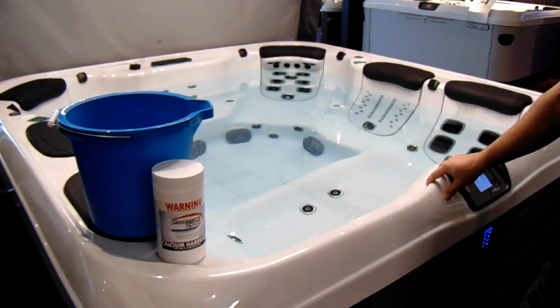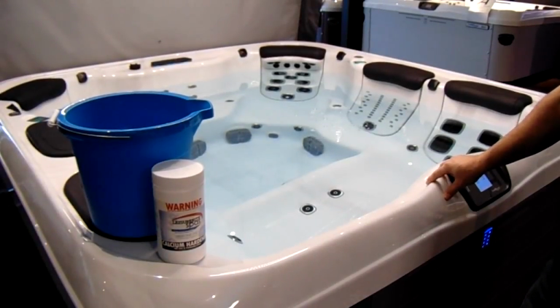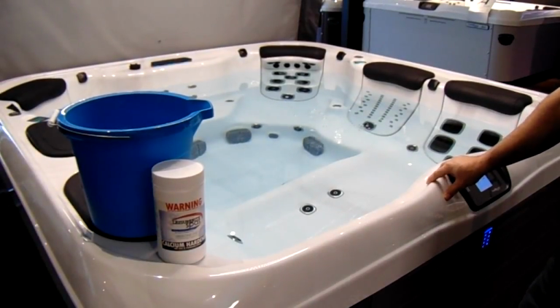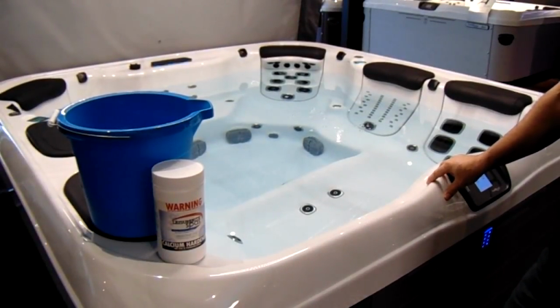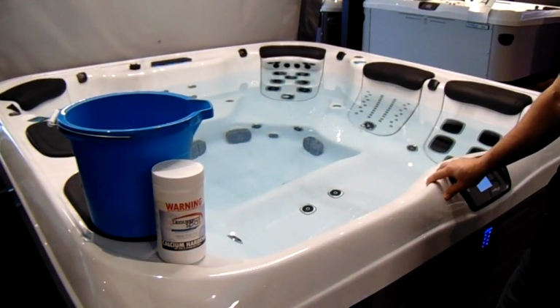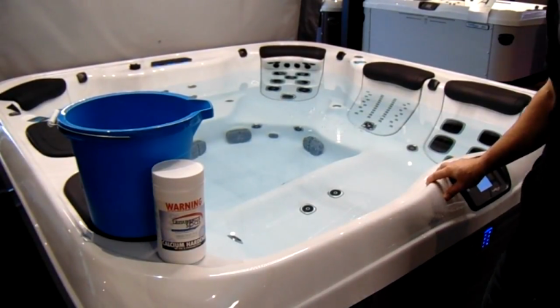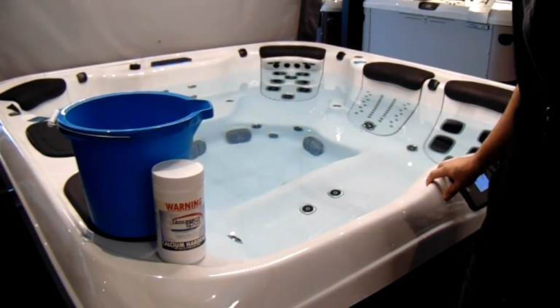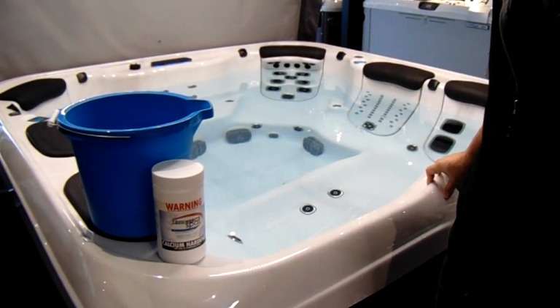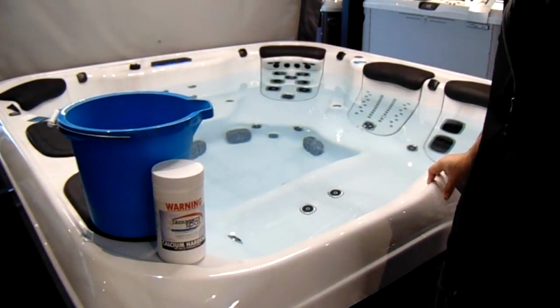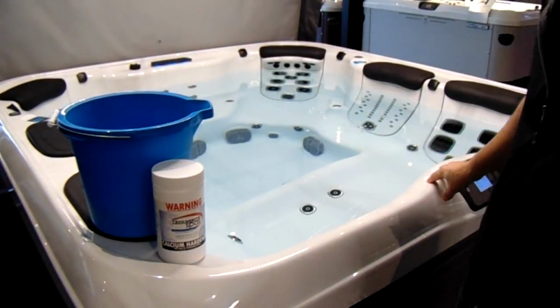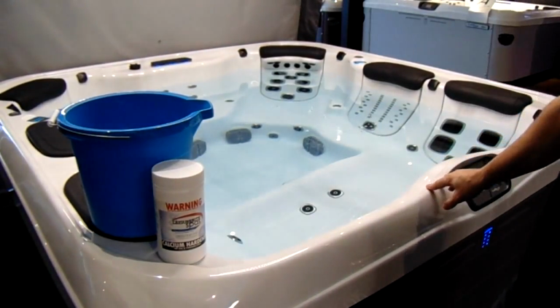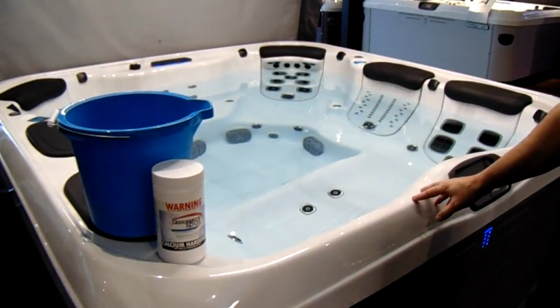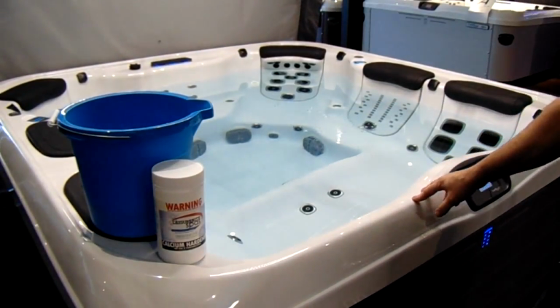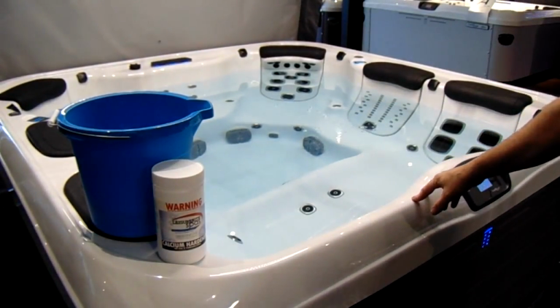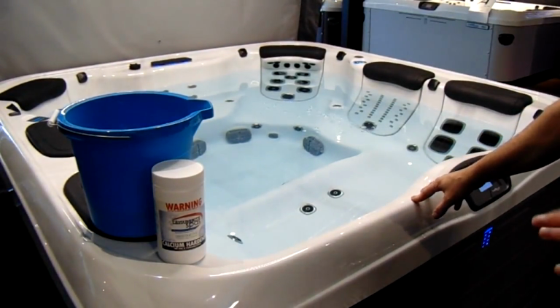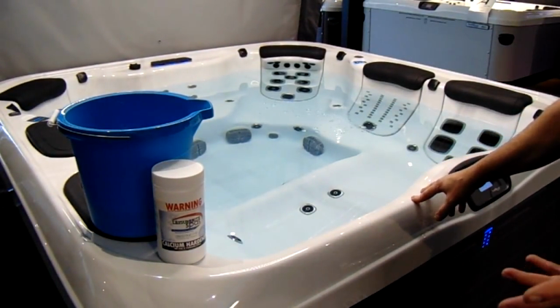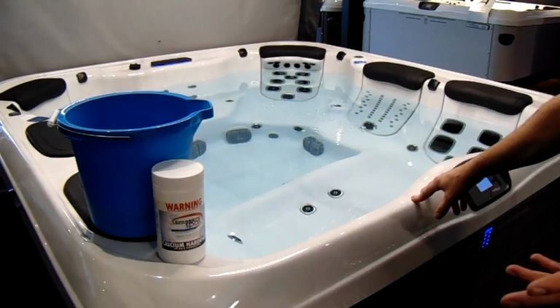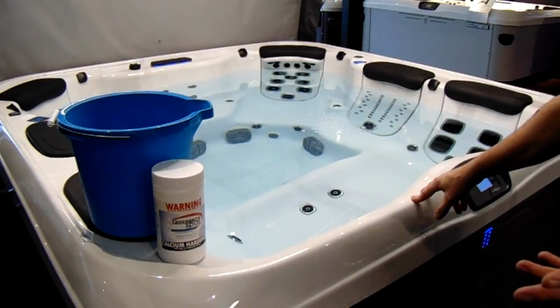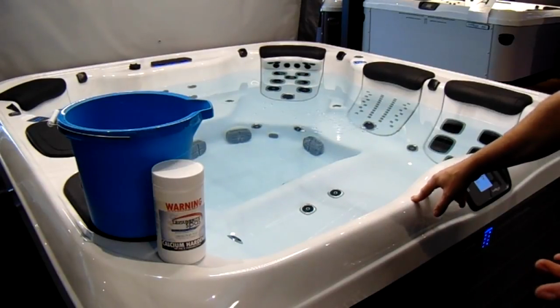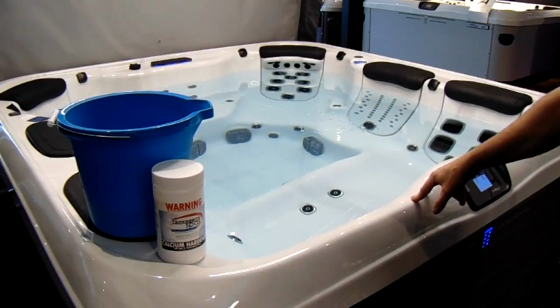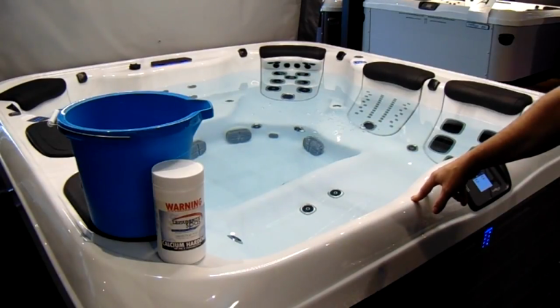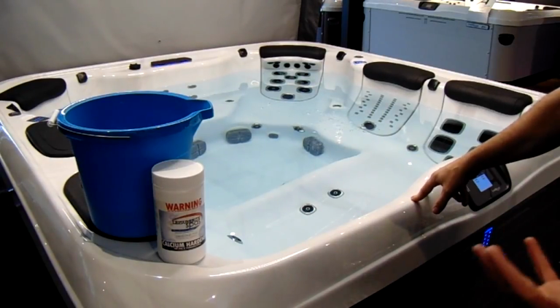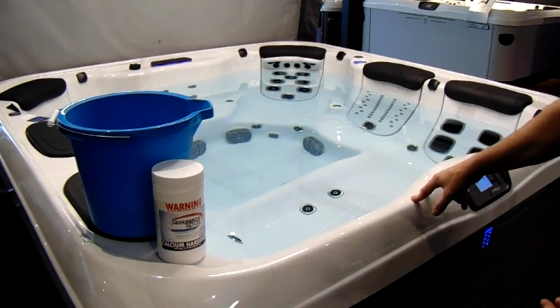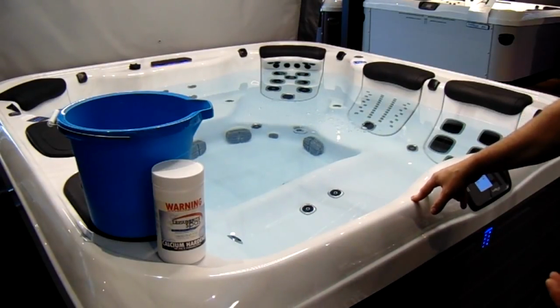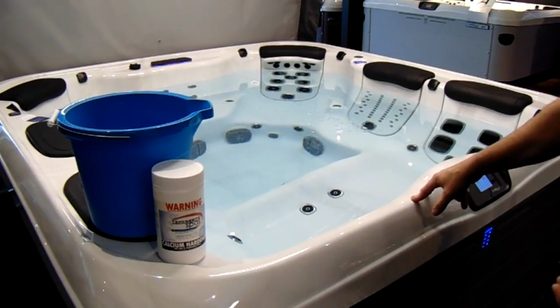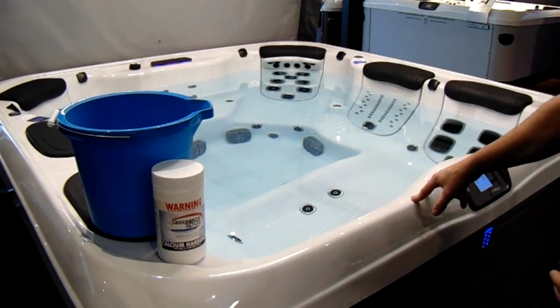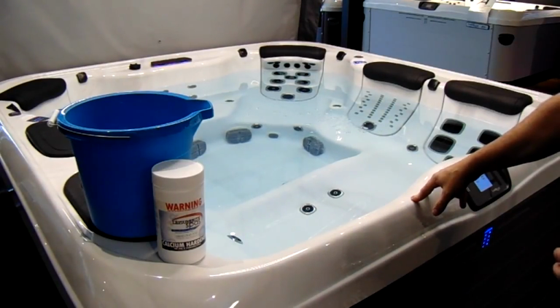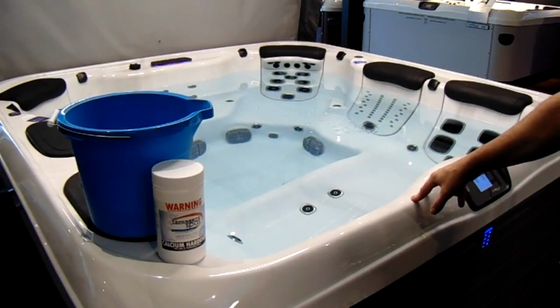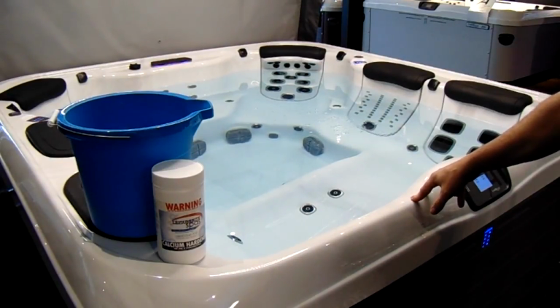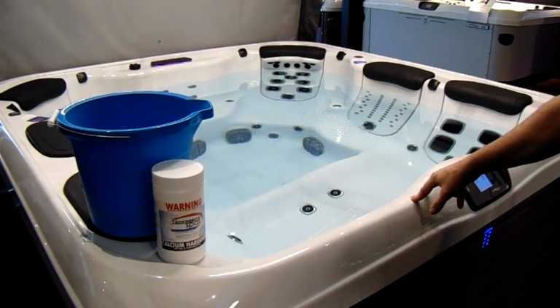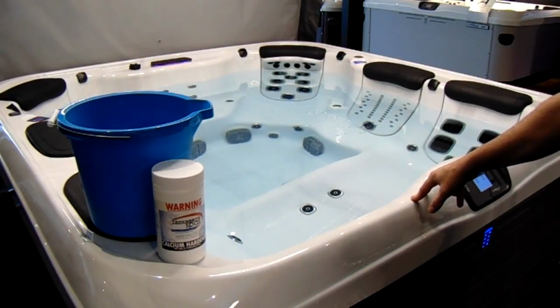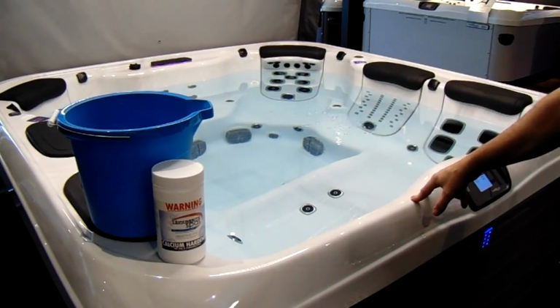Hi there, welcome back to Leisure Spa's YouTube channel. Today we're going to be discussing how to add chemicals to your fresh new spa water.